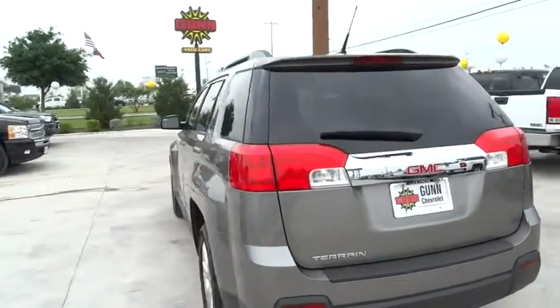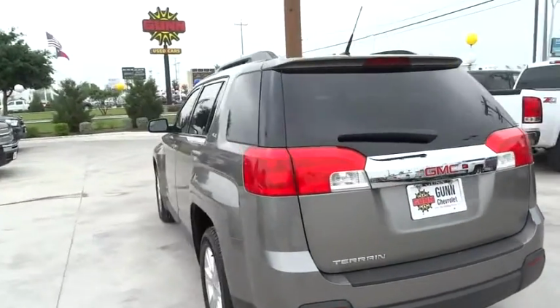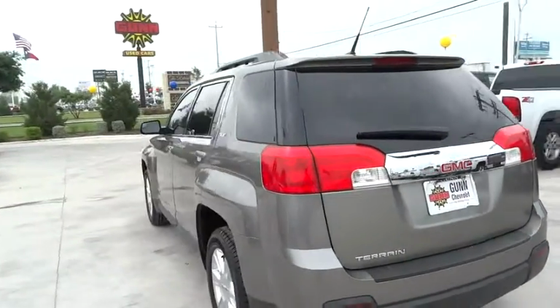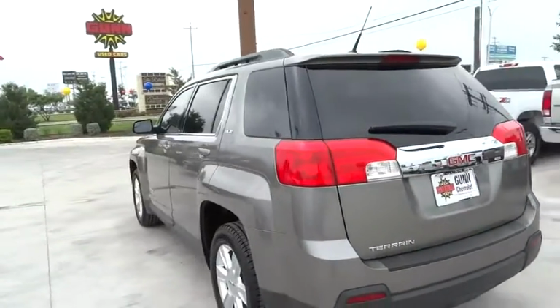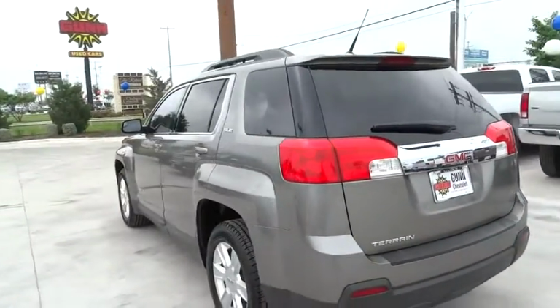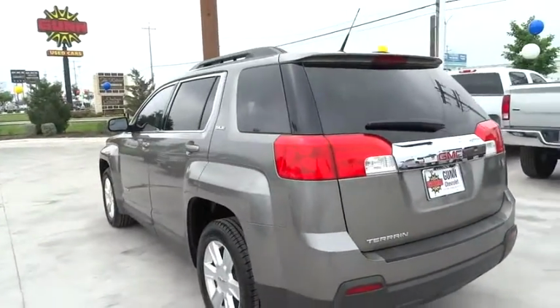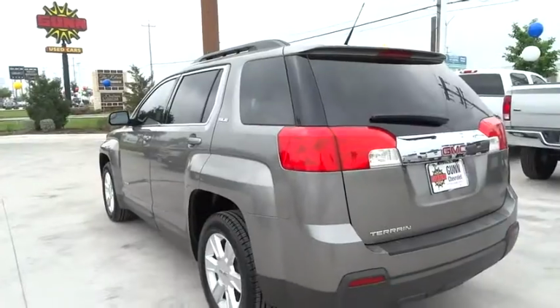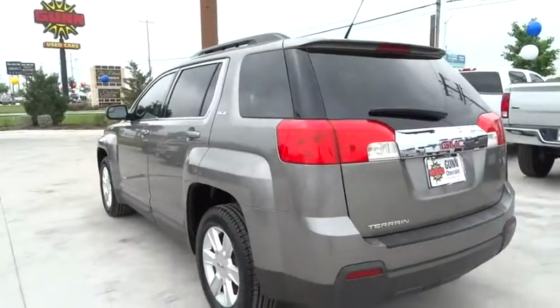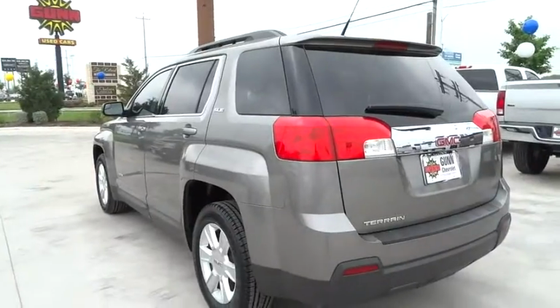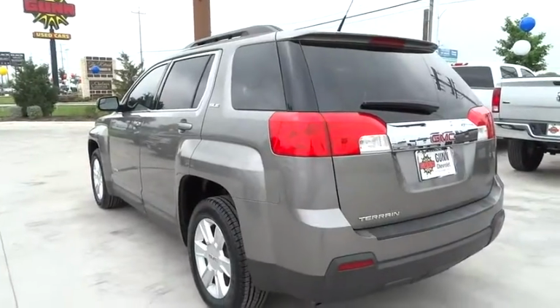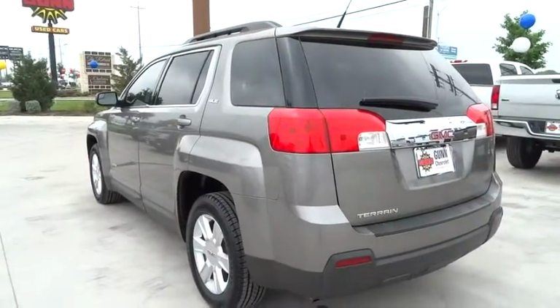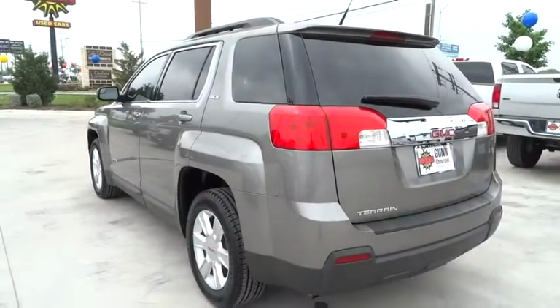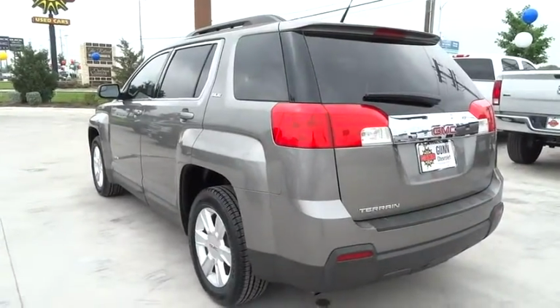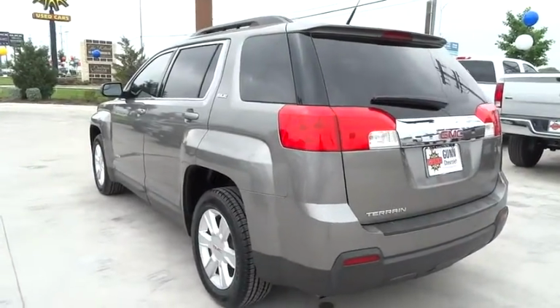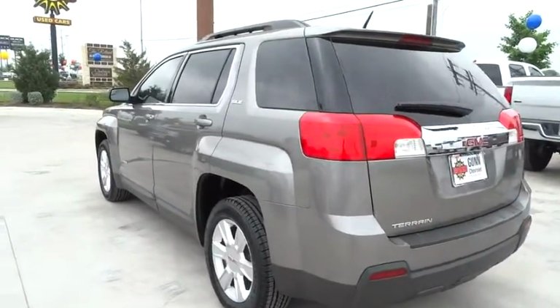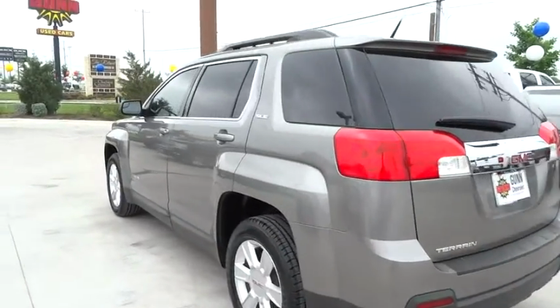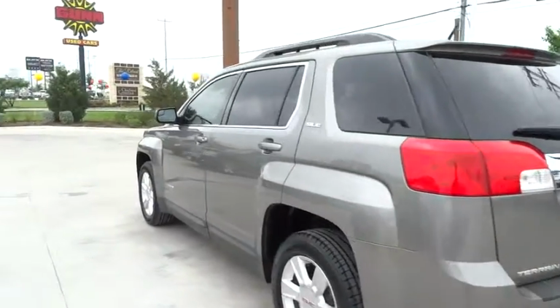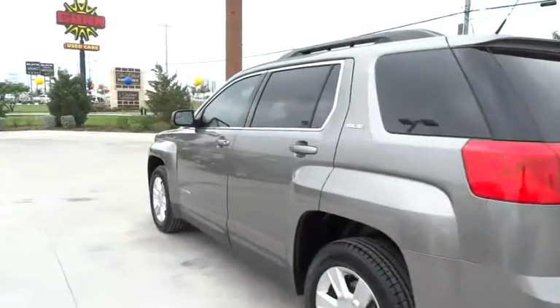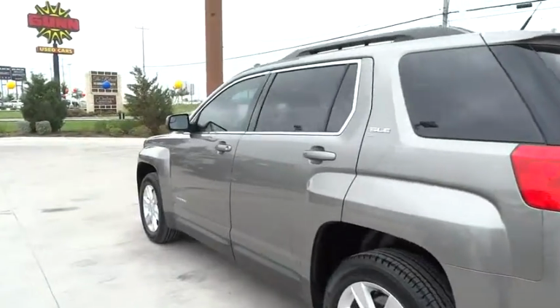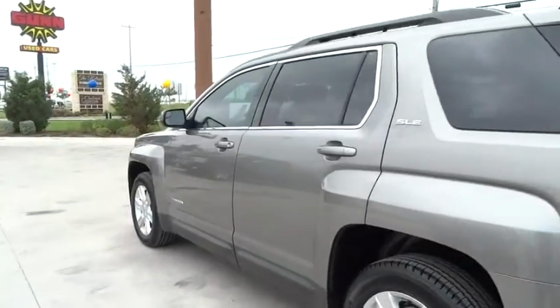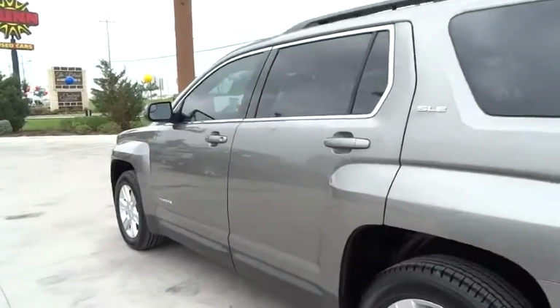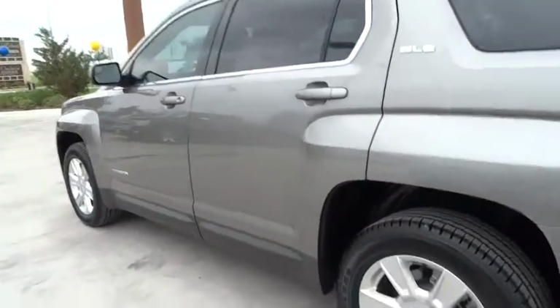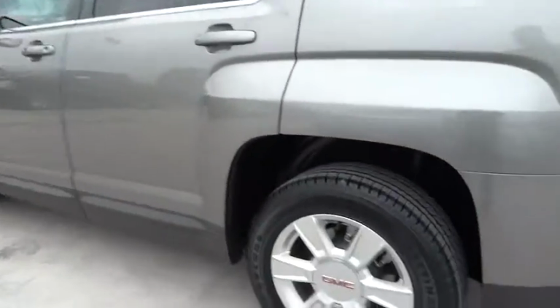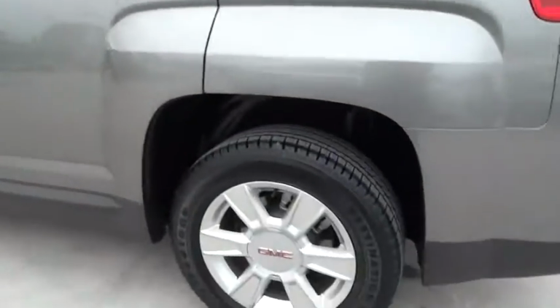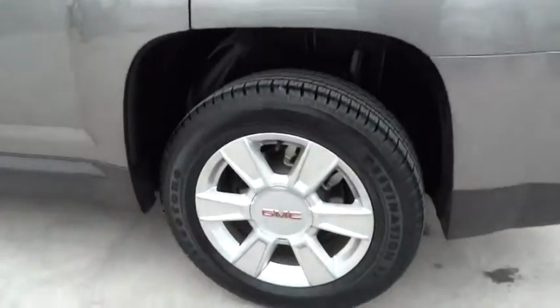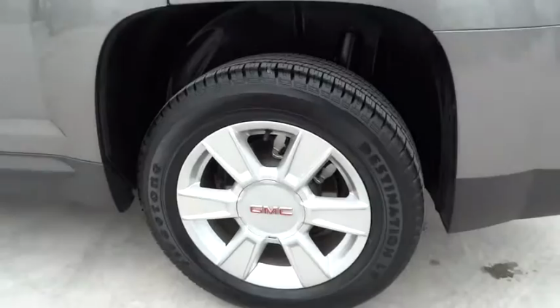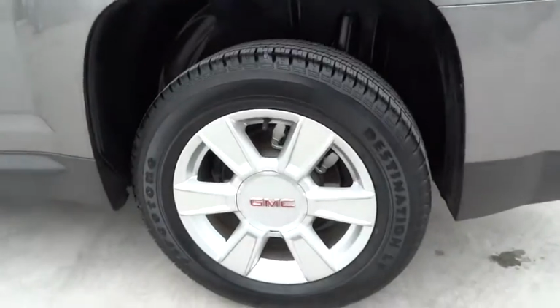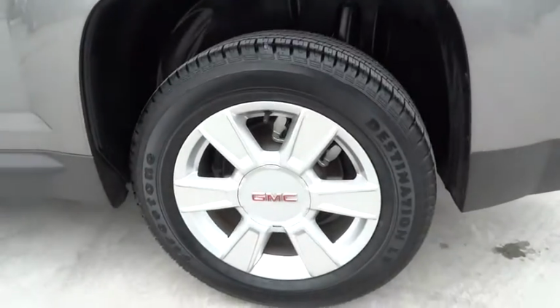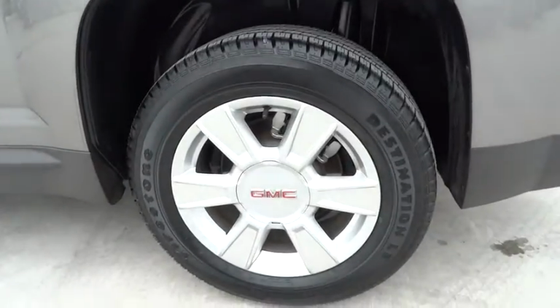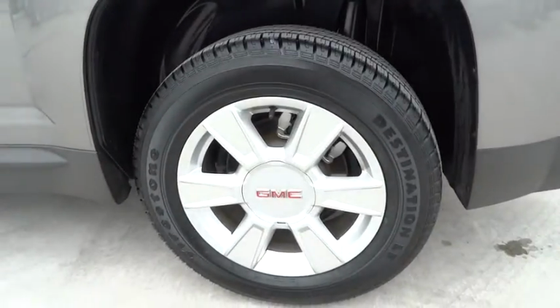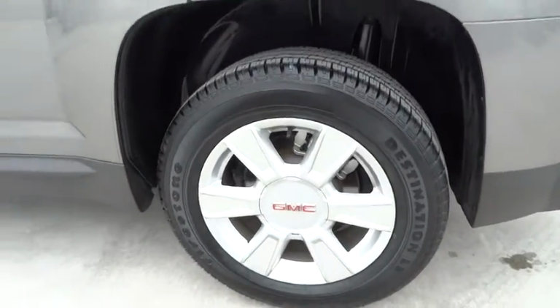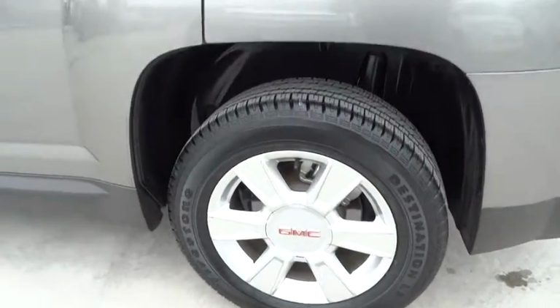Steering wheel audio controls, air conditioning, adjustable steering wheel, driver airbag, power steering, keyless entry, and cruise control.